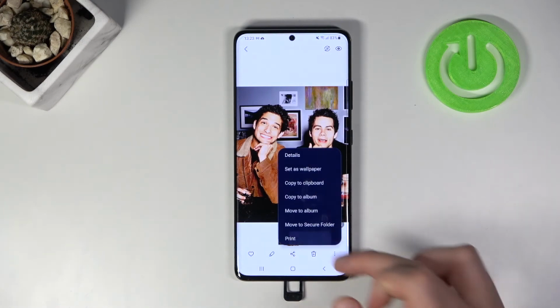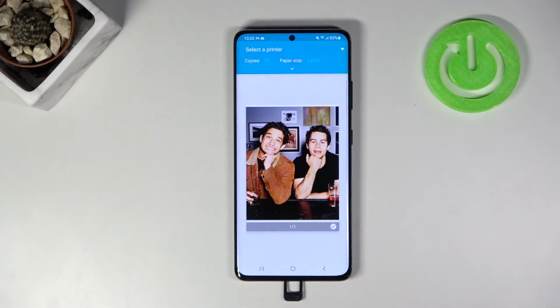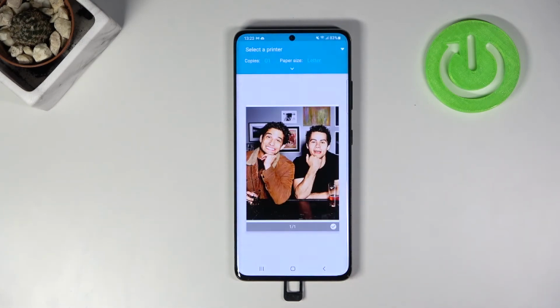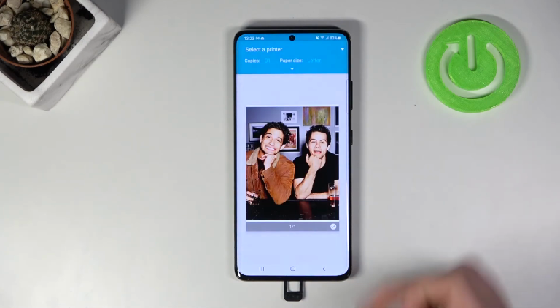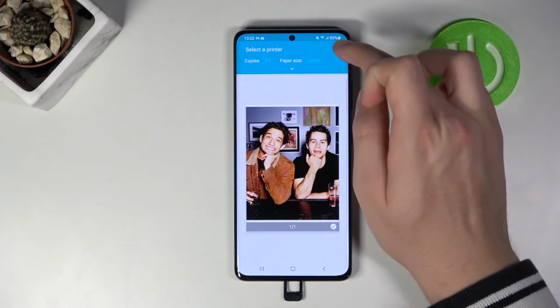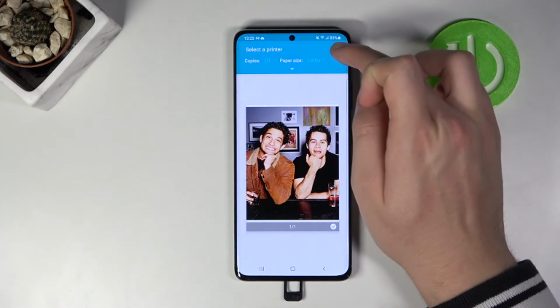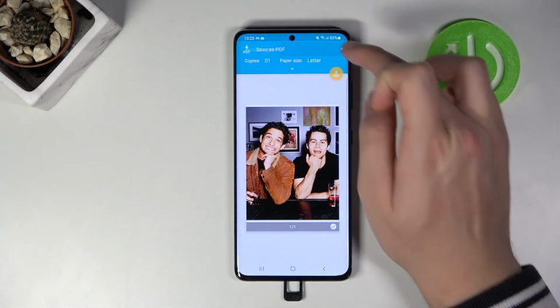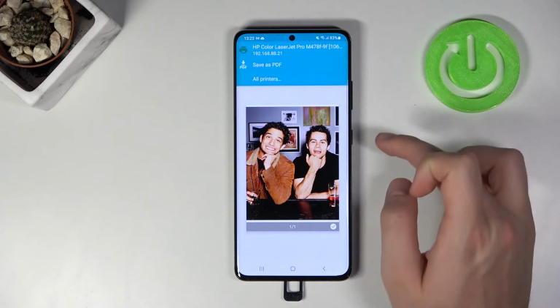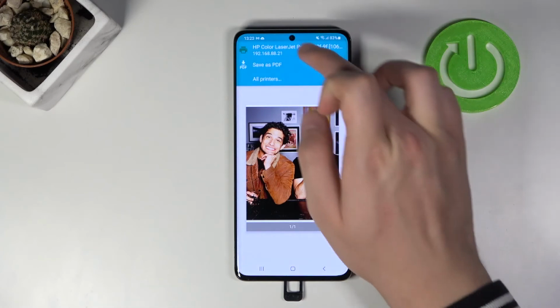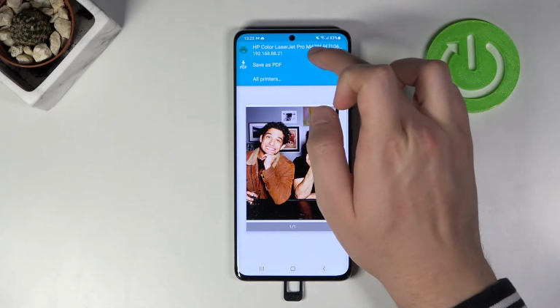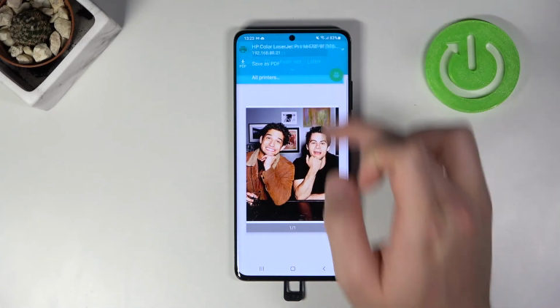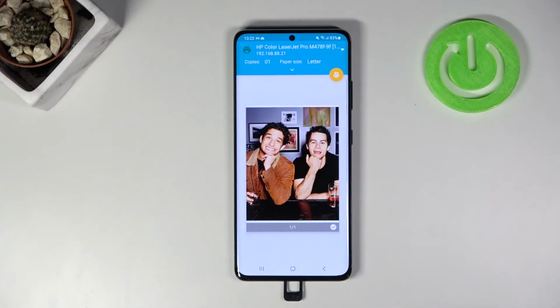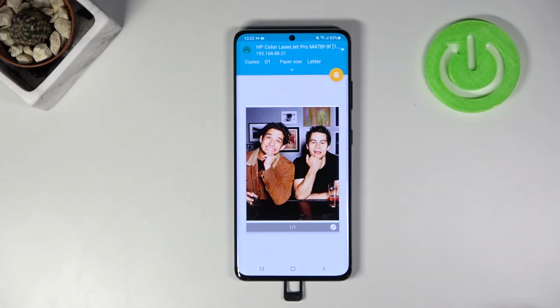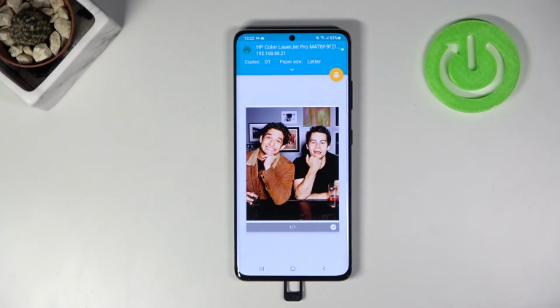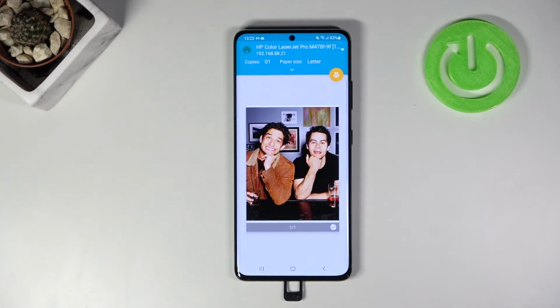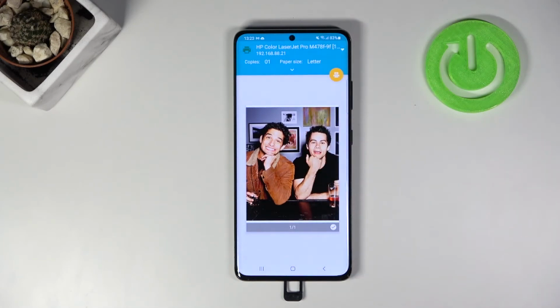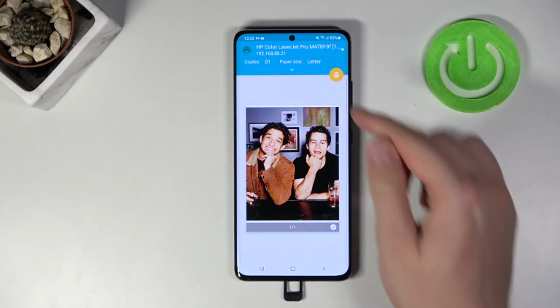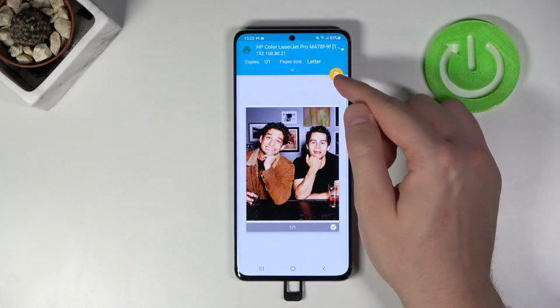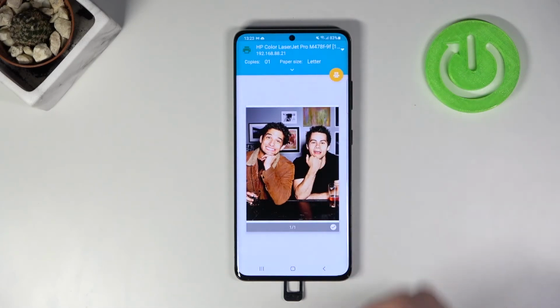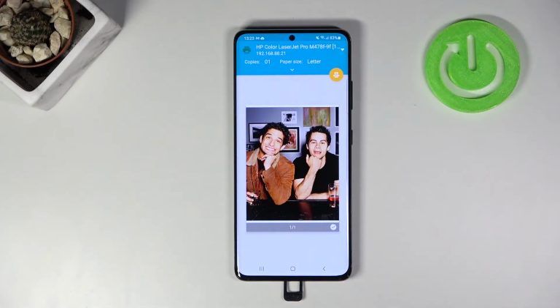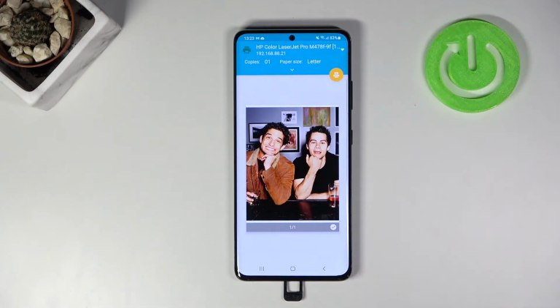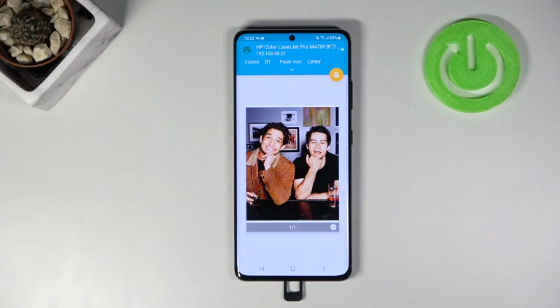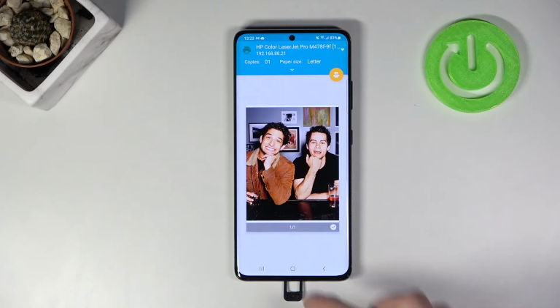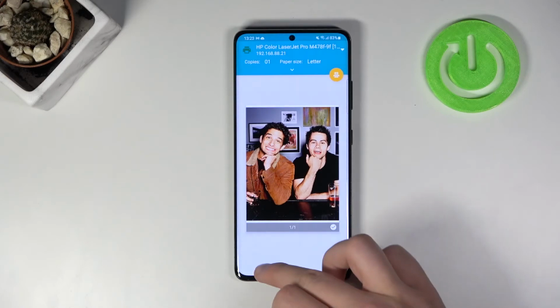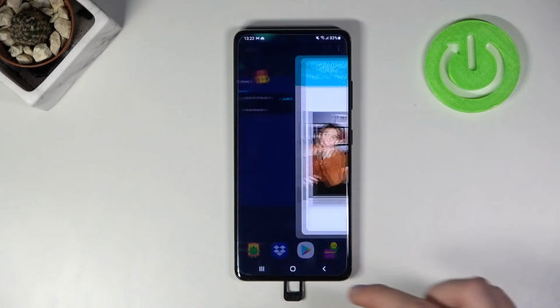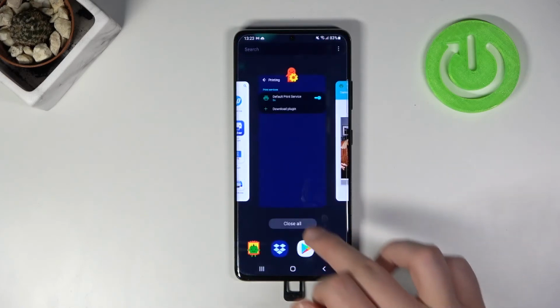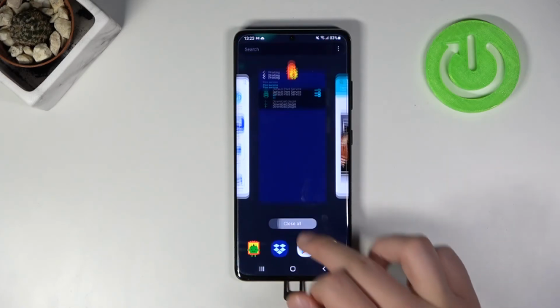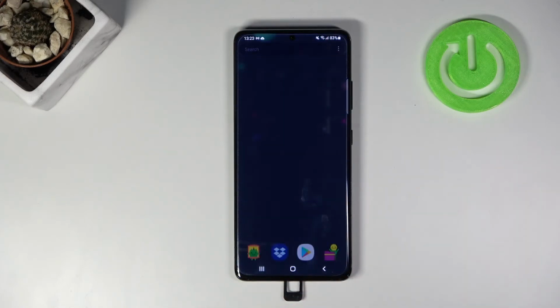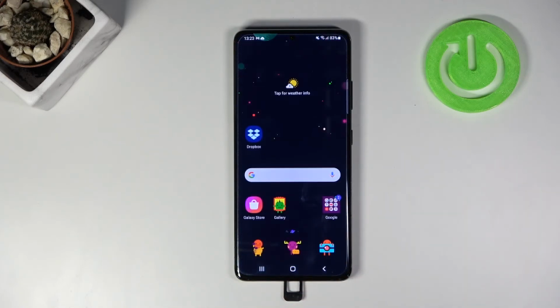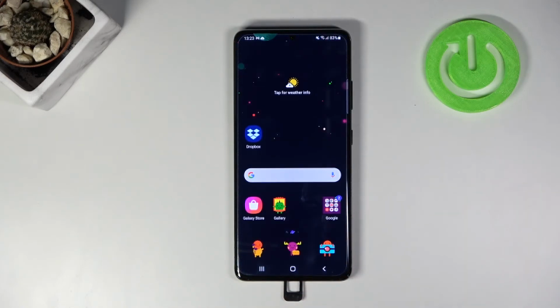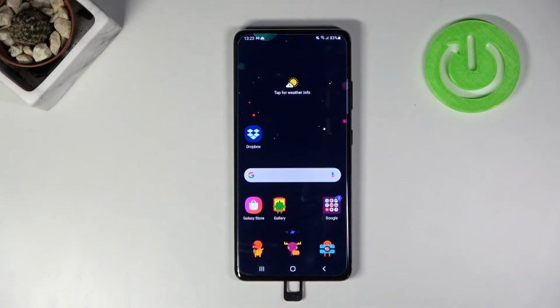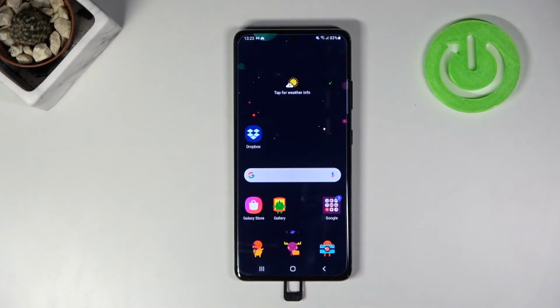Tap on 'Print', then click and select your printer. All you have to do now is simply click the switcher. Thank you guys for watching — leave thumbs ups, comments, and subscribe to our channel!